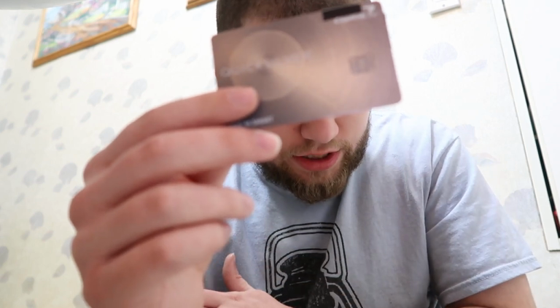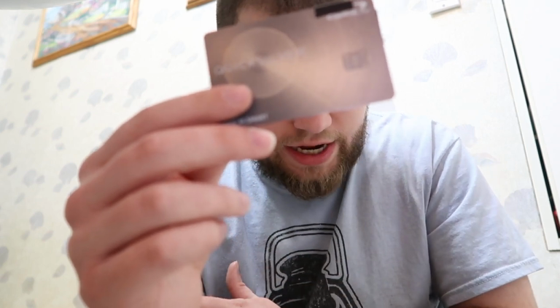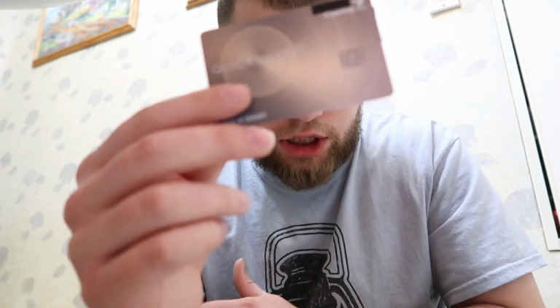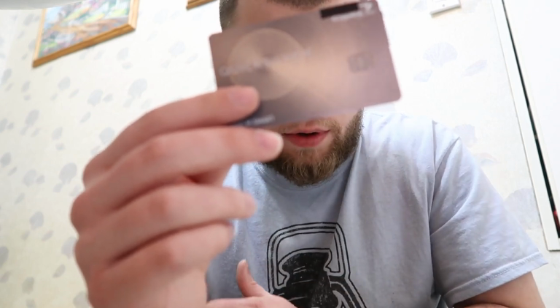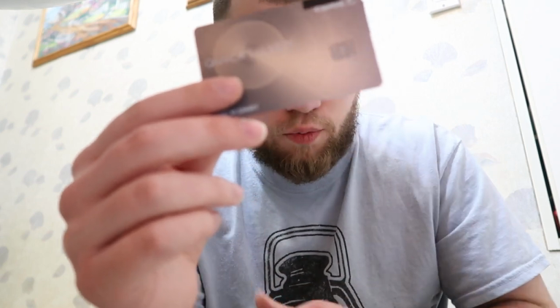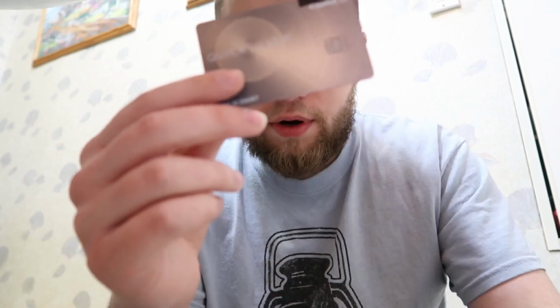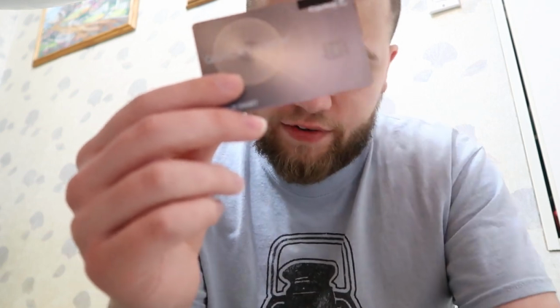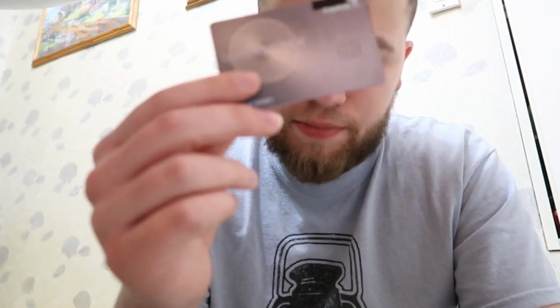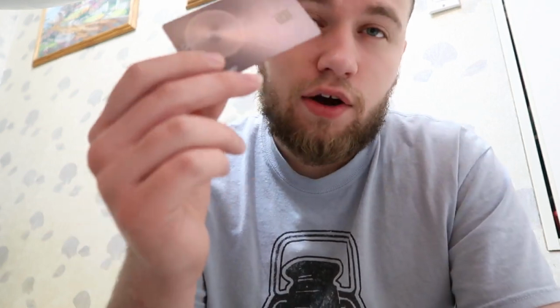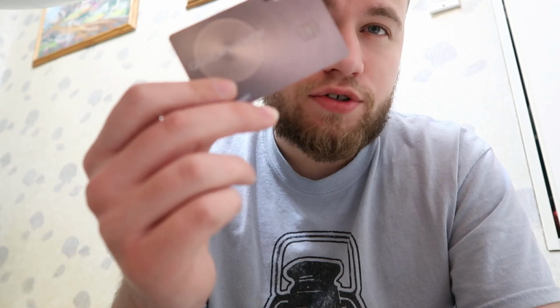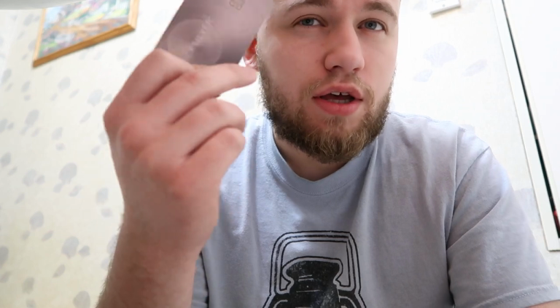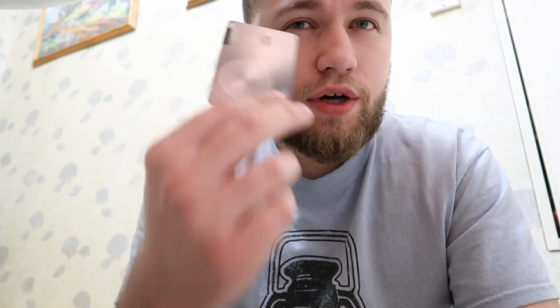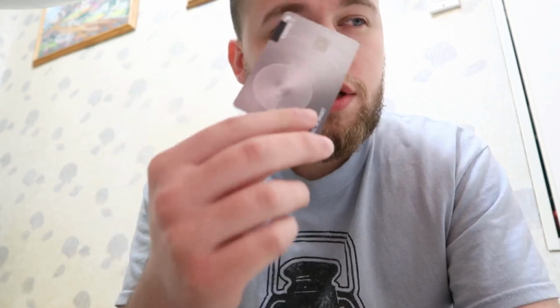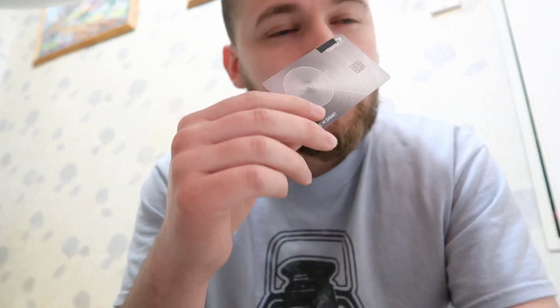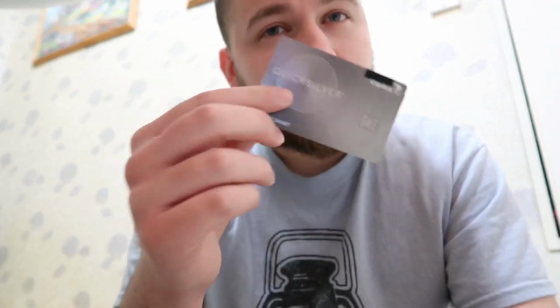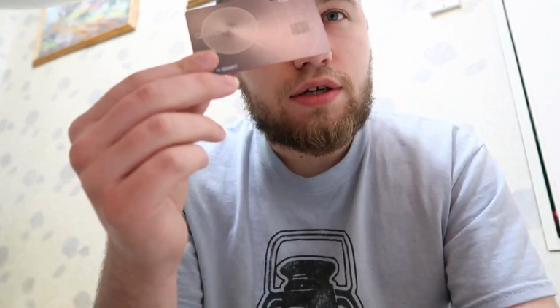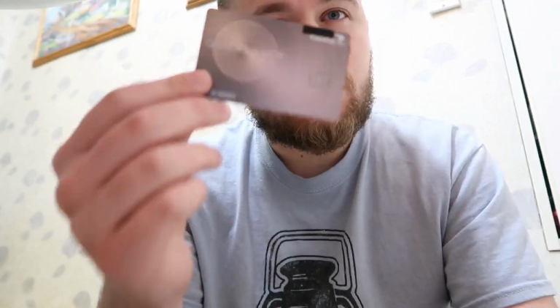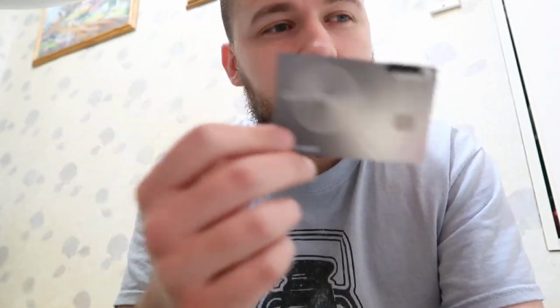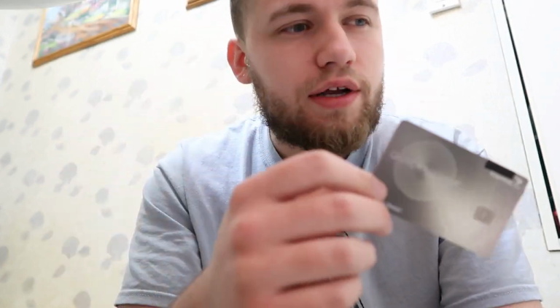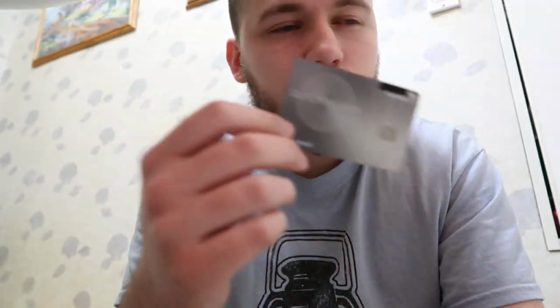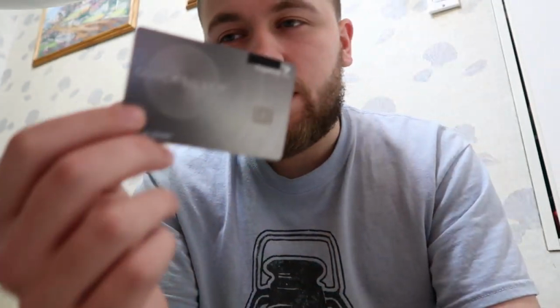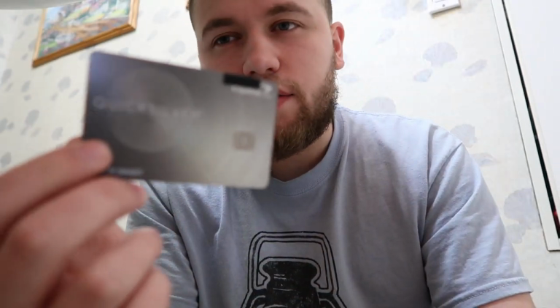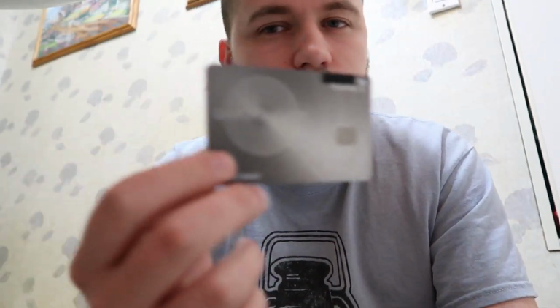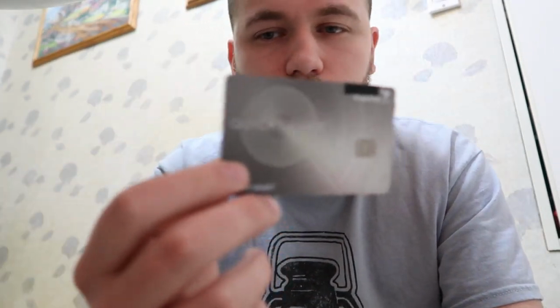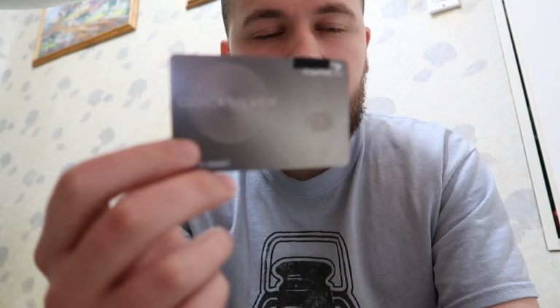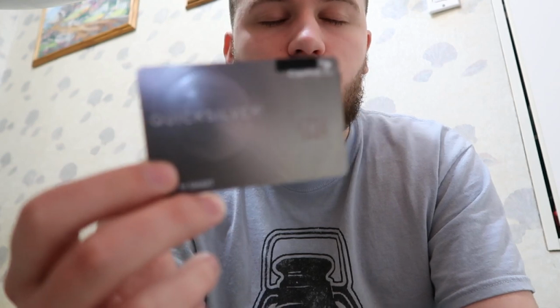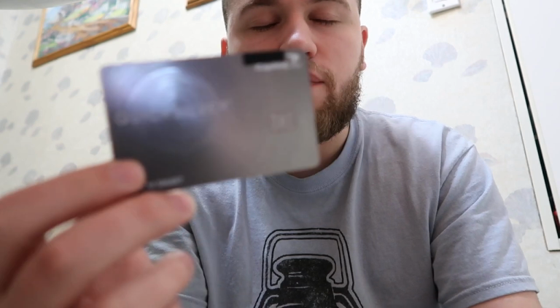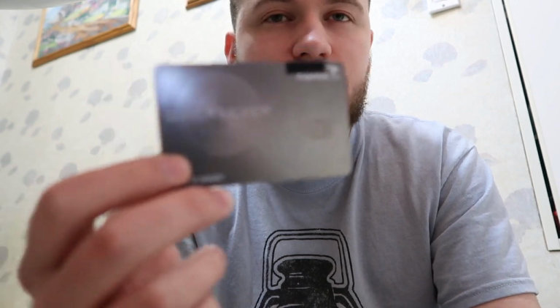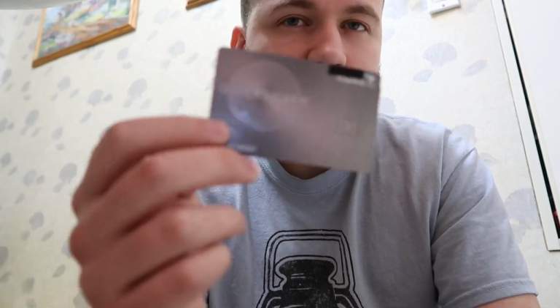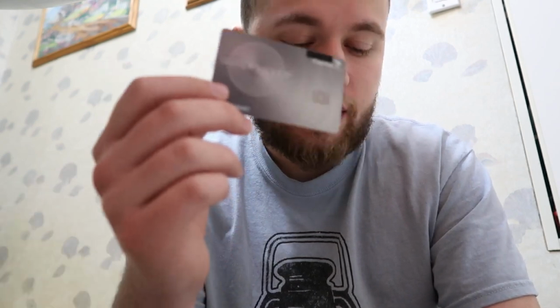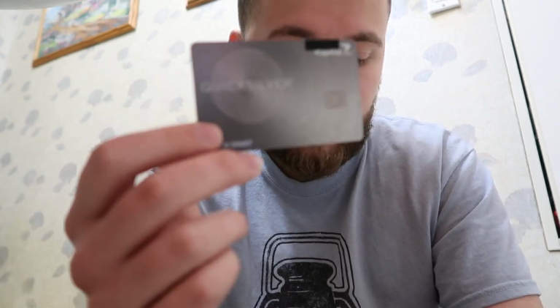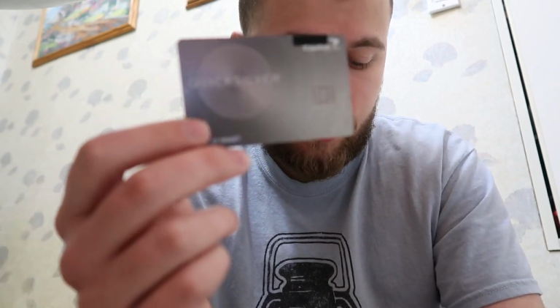This has unlimited 1.5% cashback on all purchases, which is awesome because it doesn't matter what it is — you don't have to worry about categories. You get 1.5% cashback on everything.